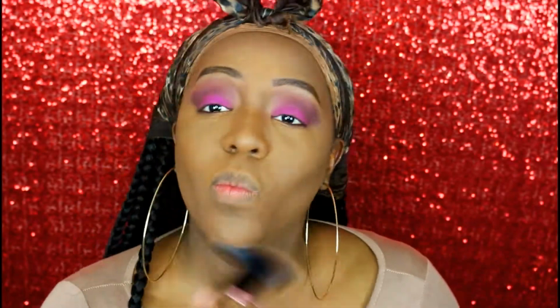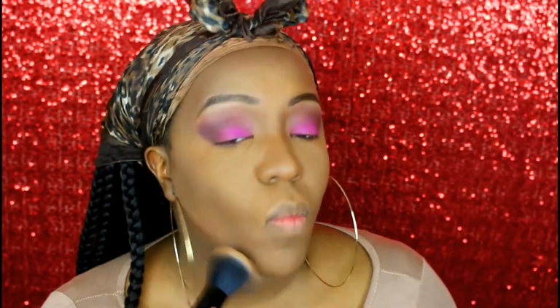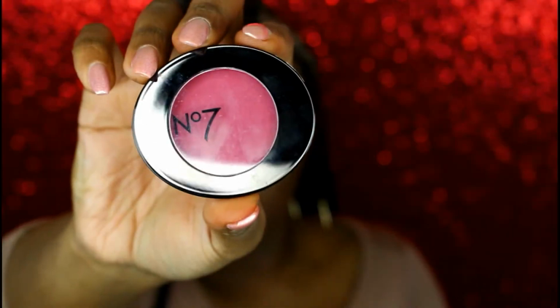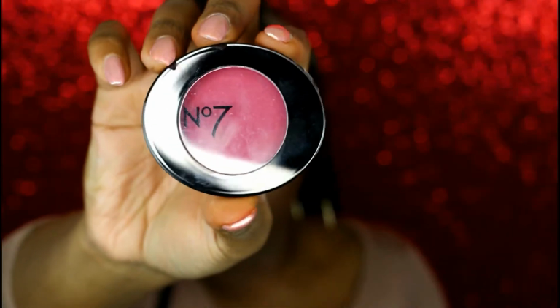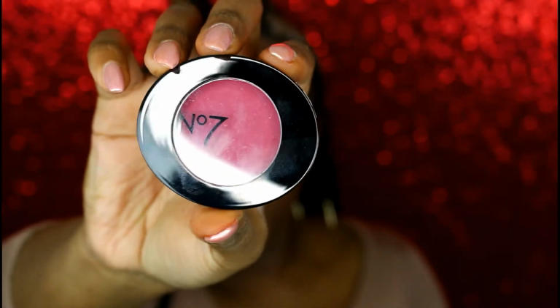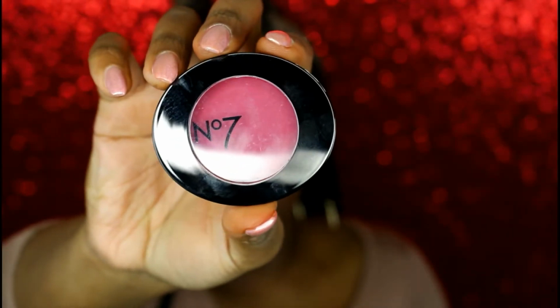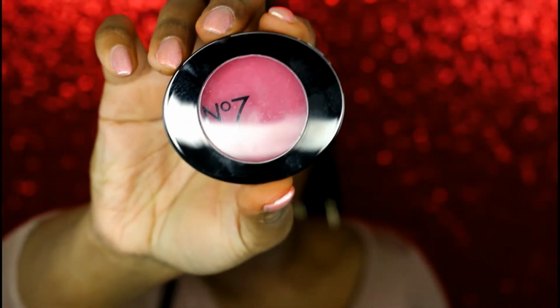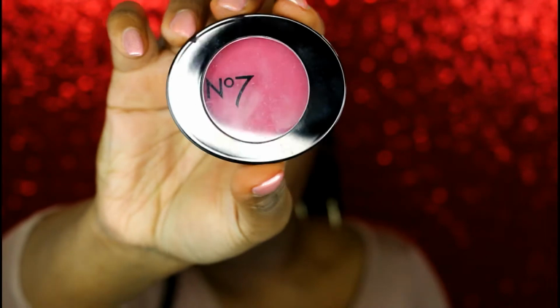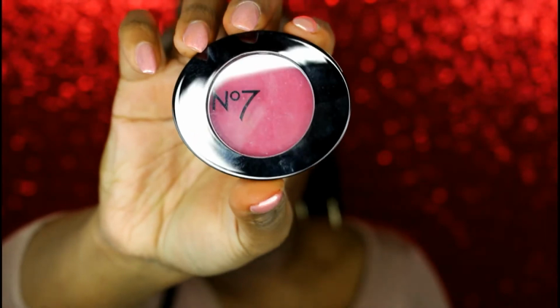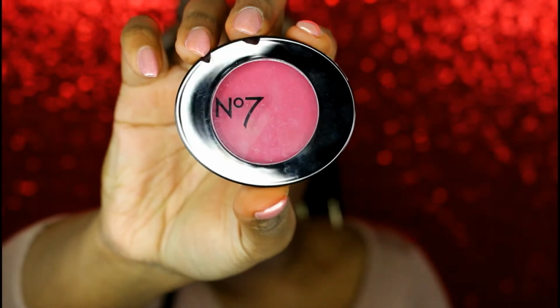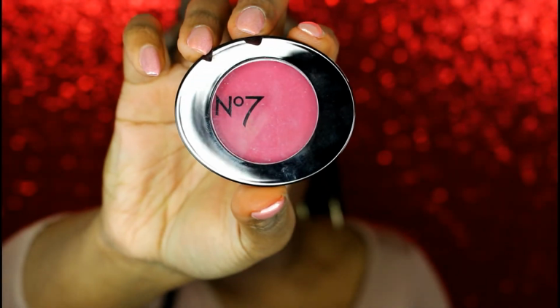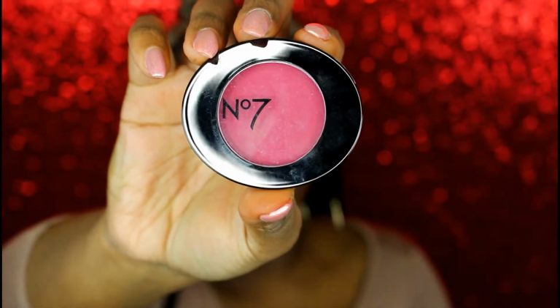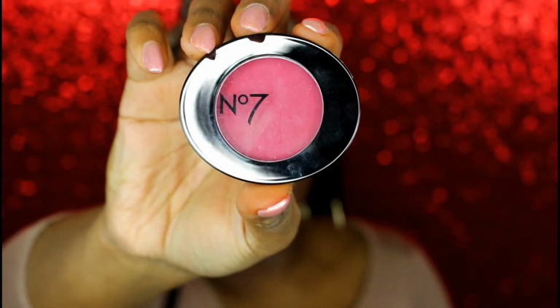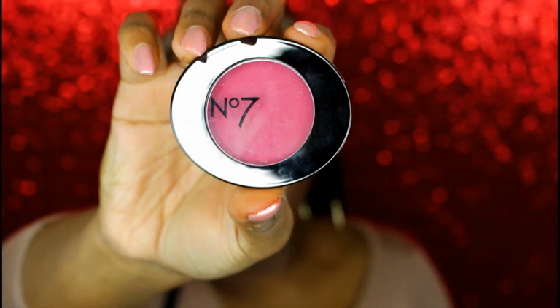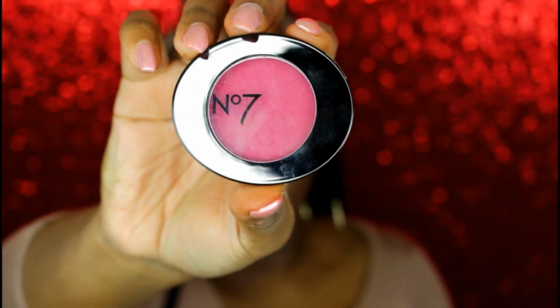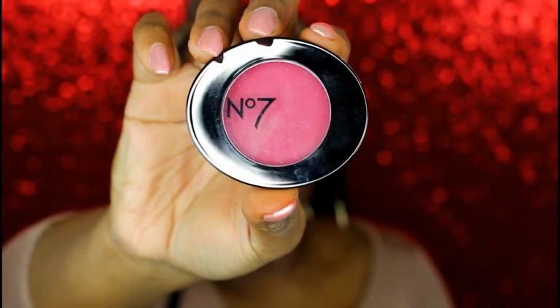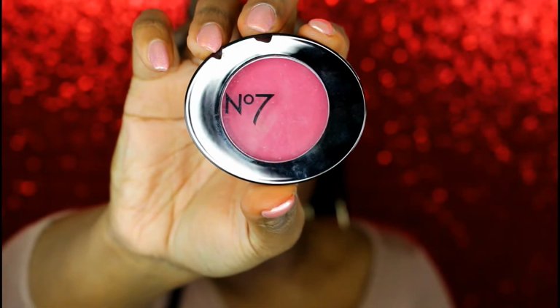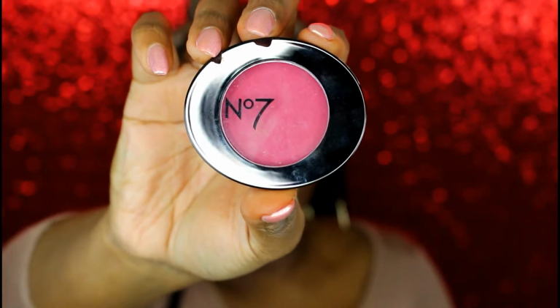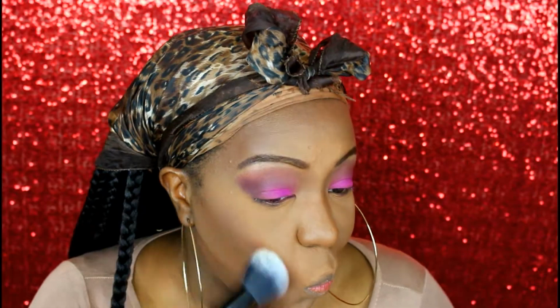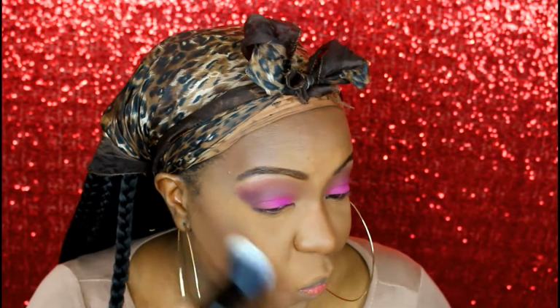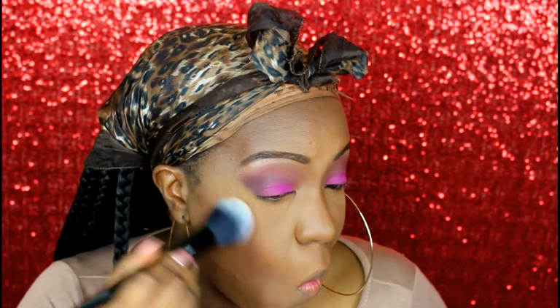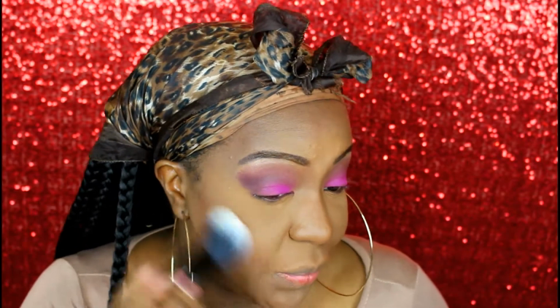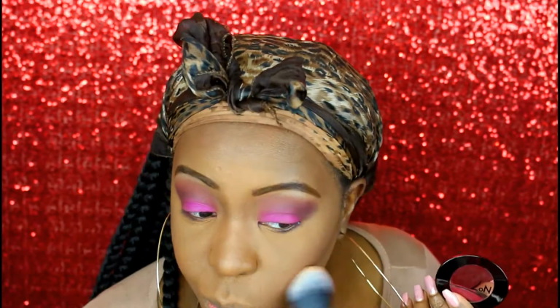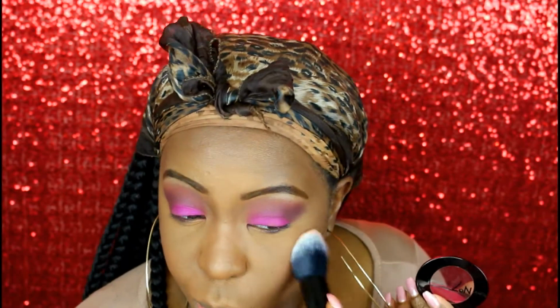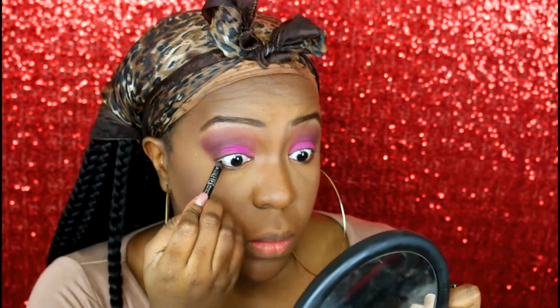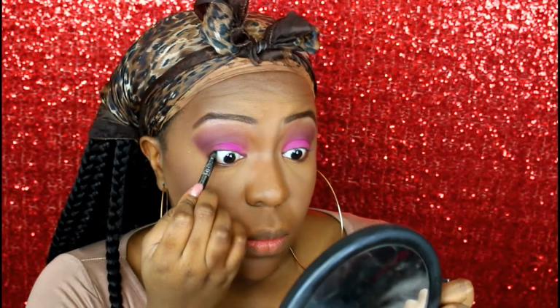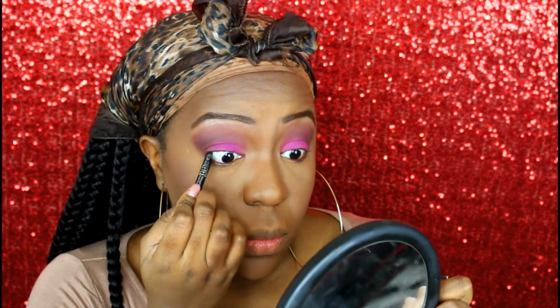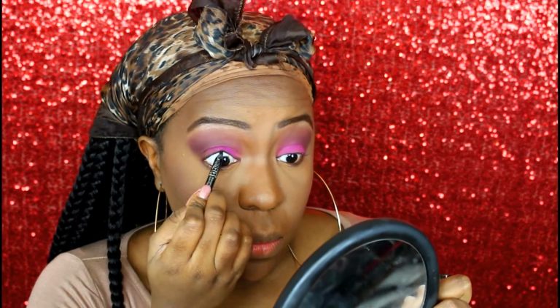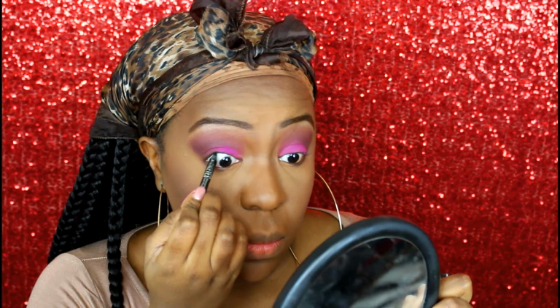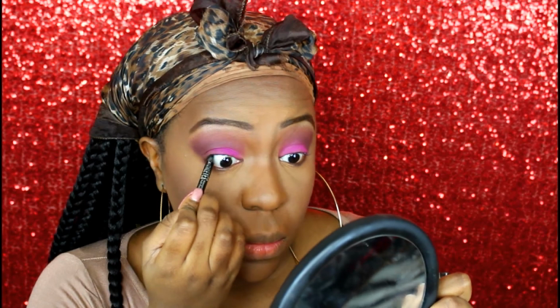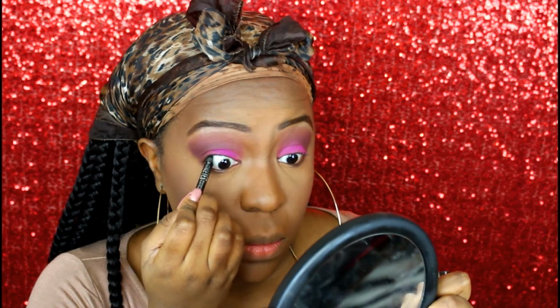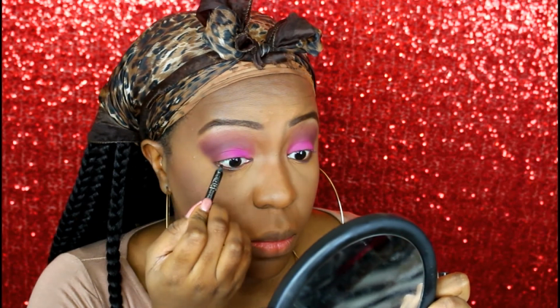Next I'm going to use this blush from No. 7 called Berry Crush. I love it because it's not too overpowering and it's the perfect shade for my skin tone. If you're my skin tone, darker, or even a little lighter, I think you'll enjoy this blush.